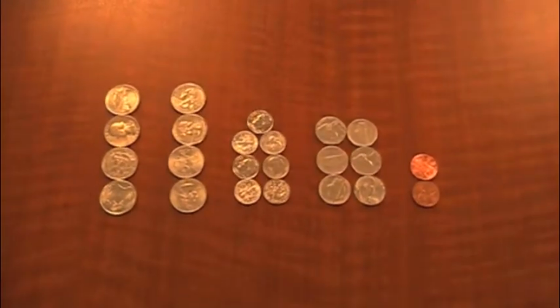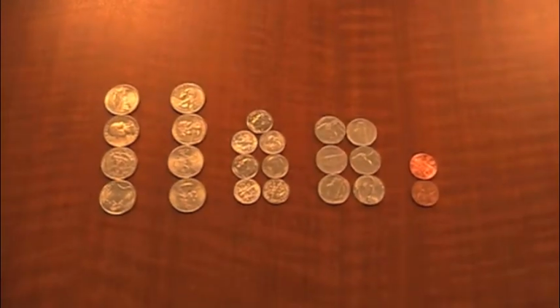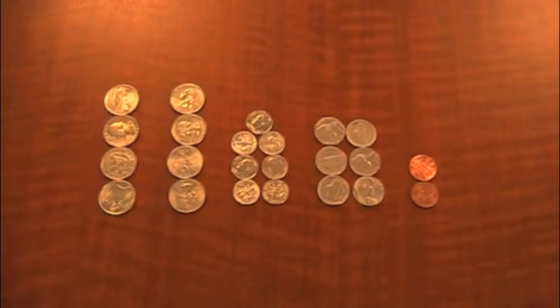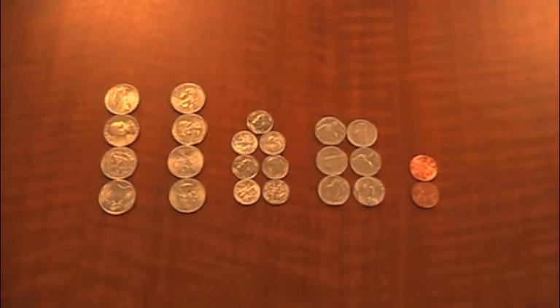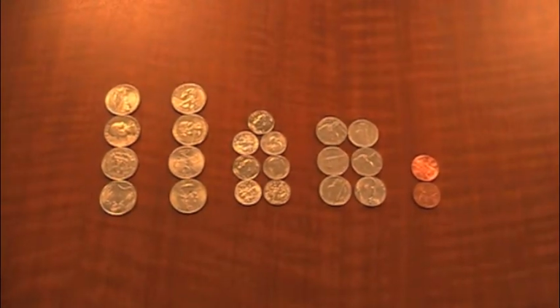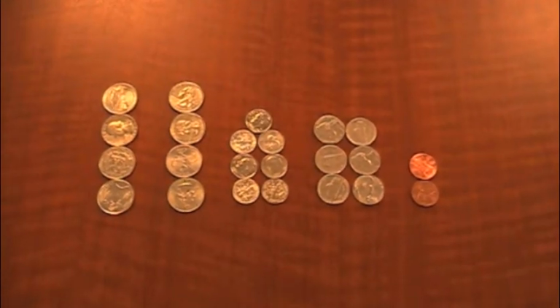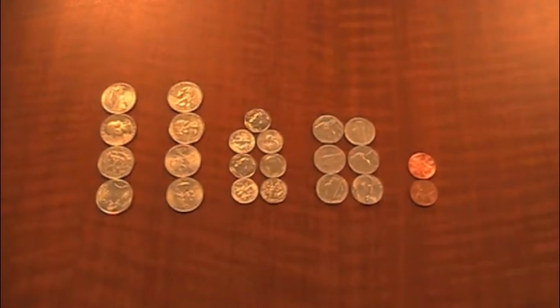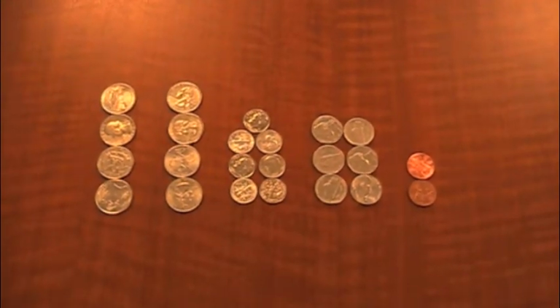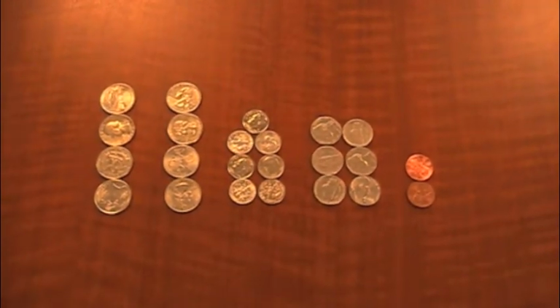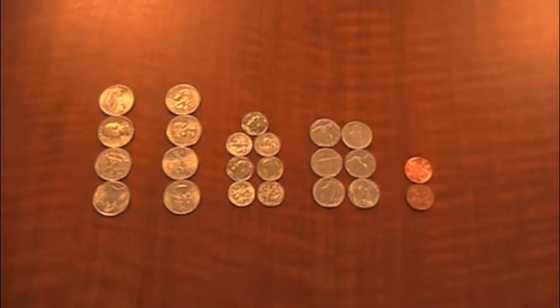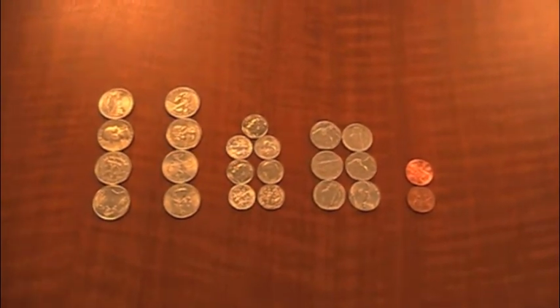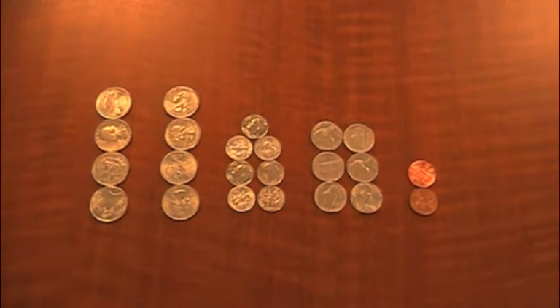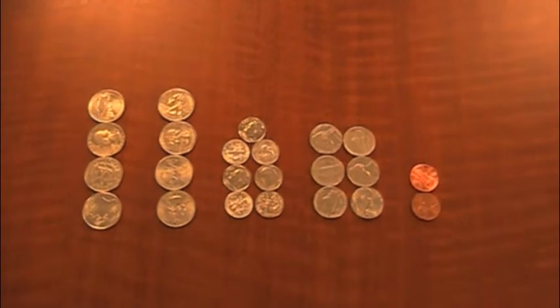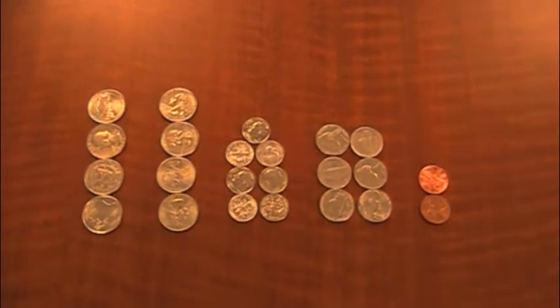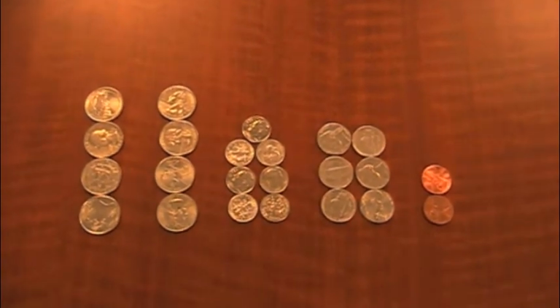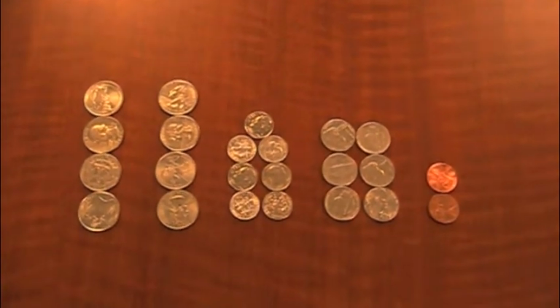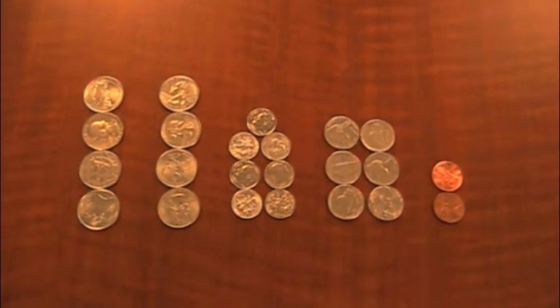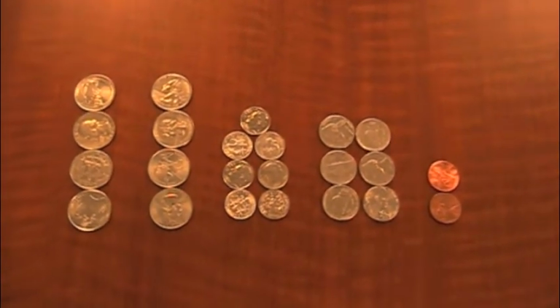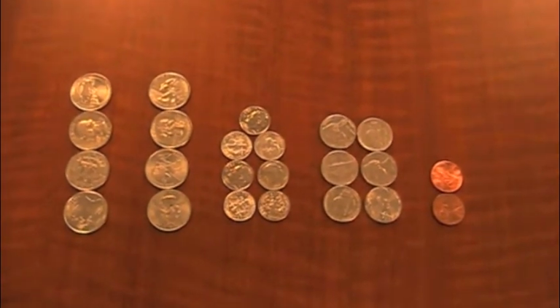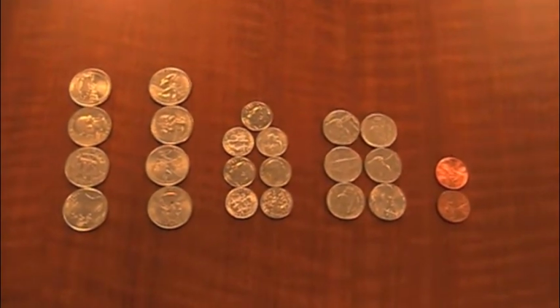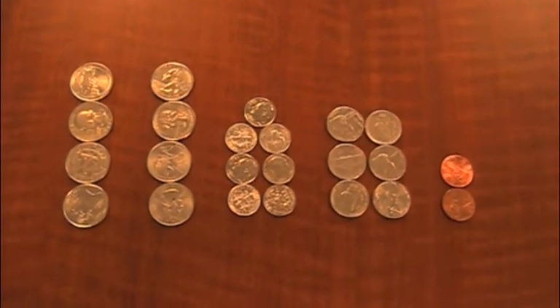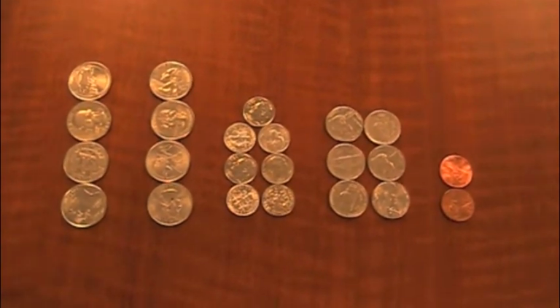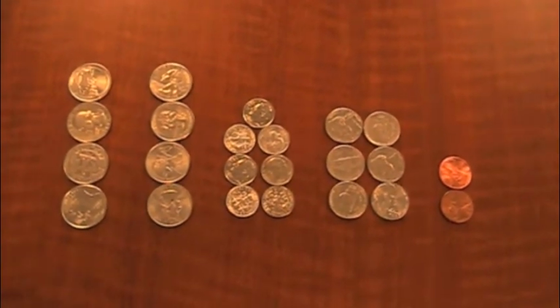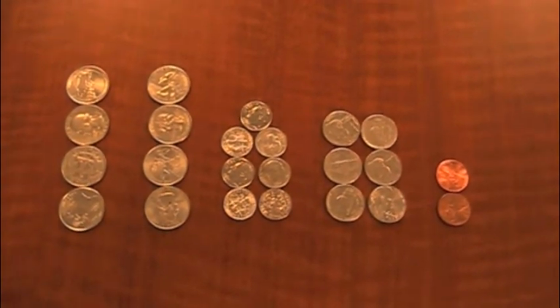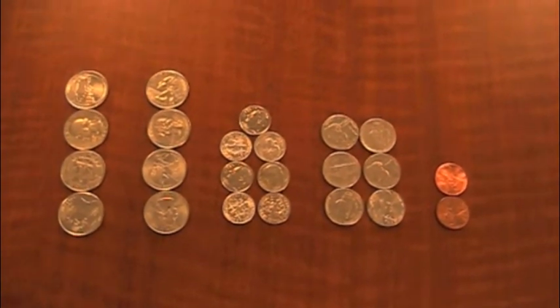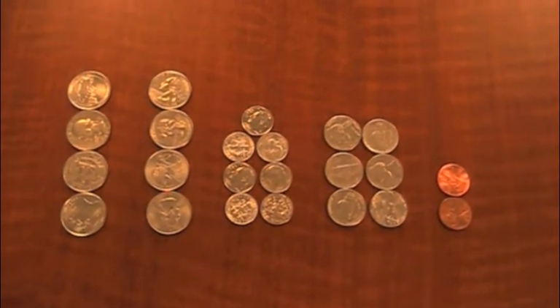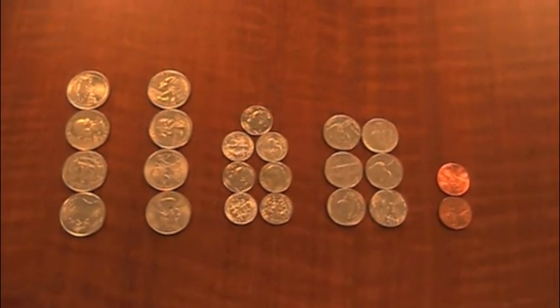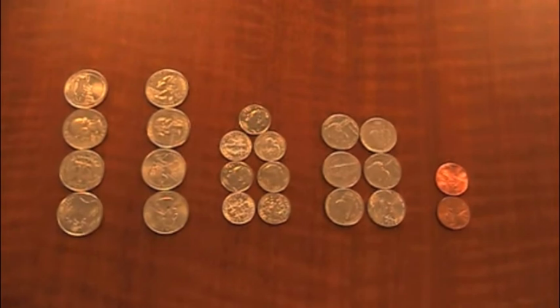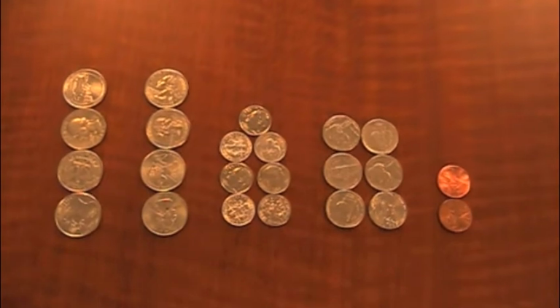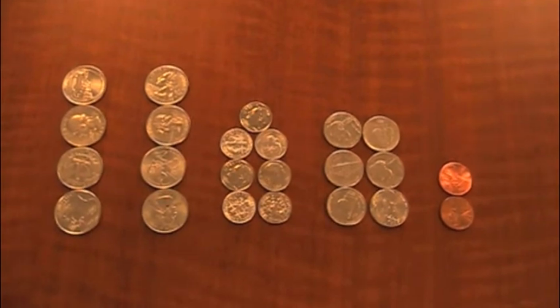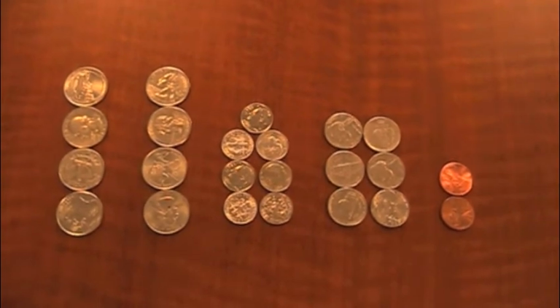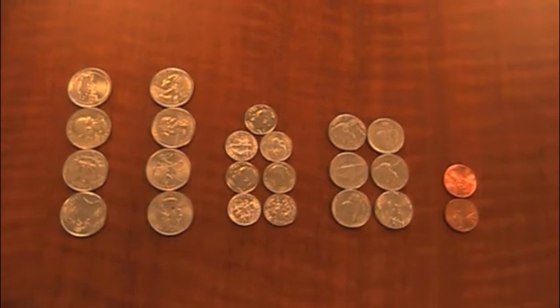Susie was able to come up with $3.02 by using eight quarters, seven dimes, six nickels, and two pennies. Is there any other way she could have made $3.02?